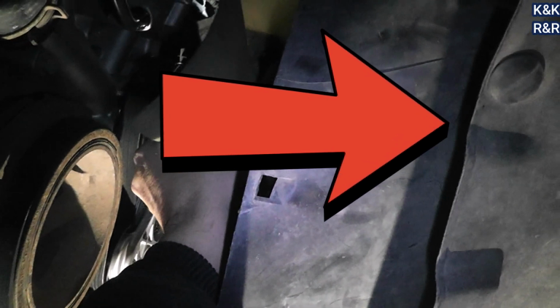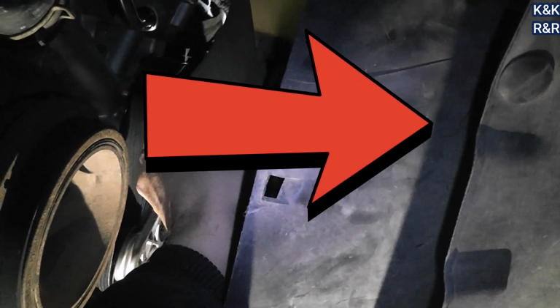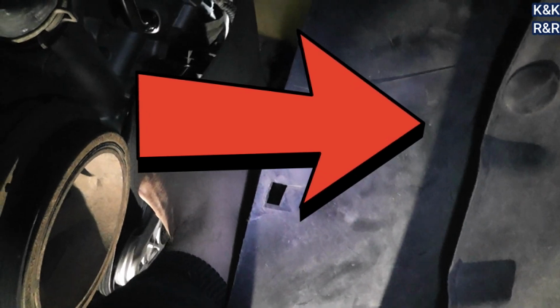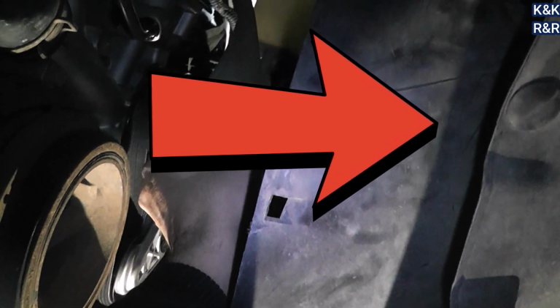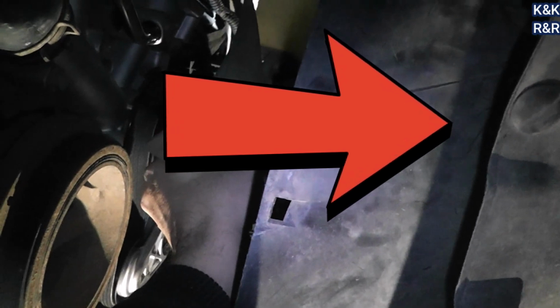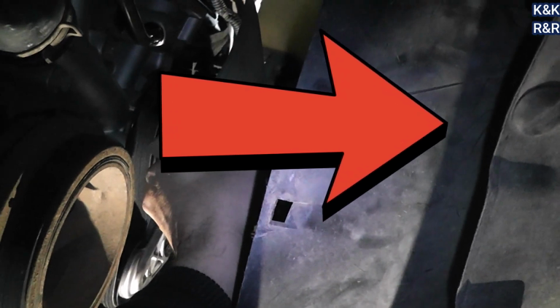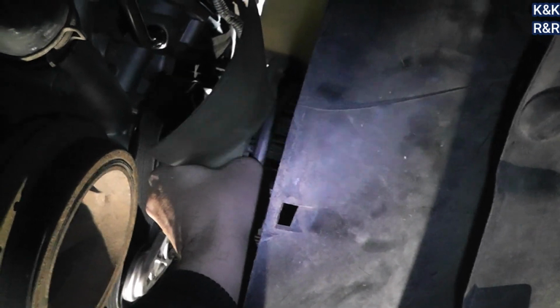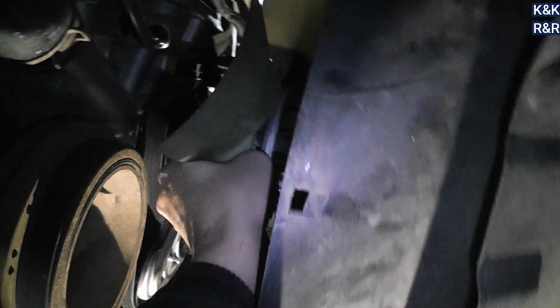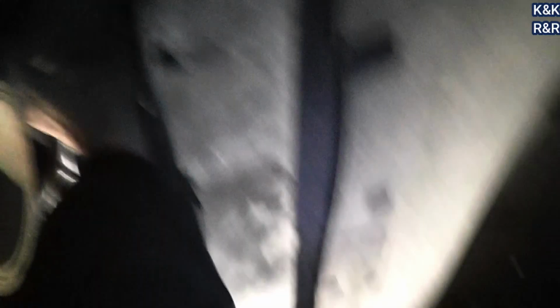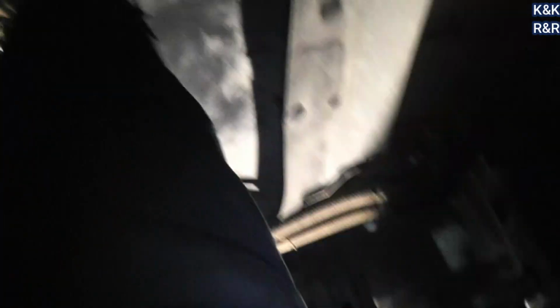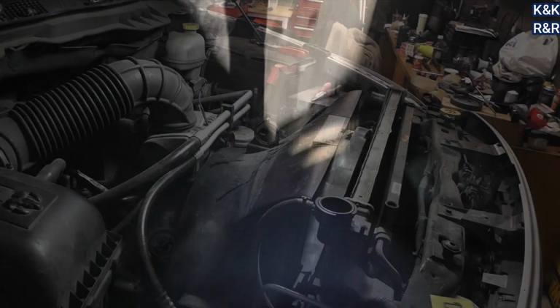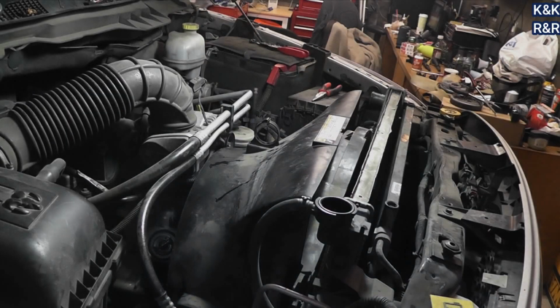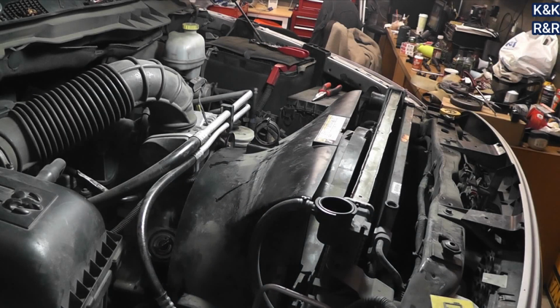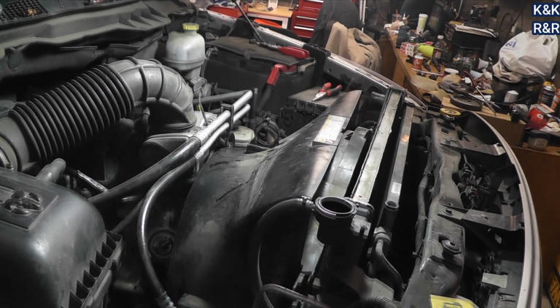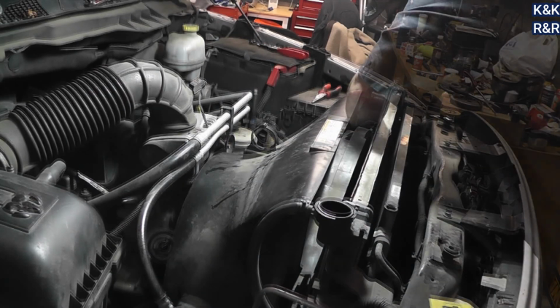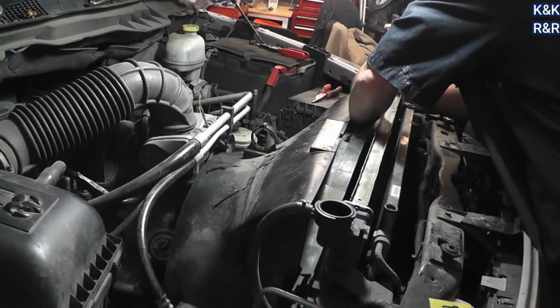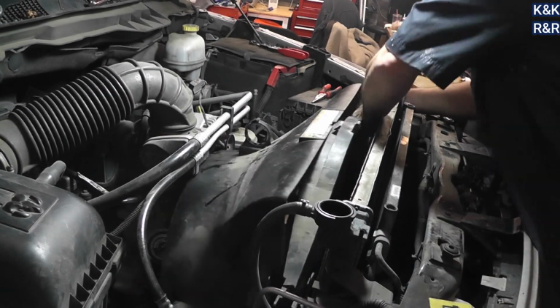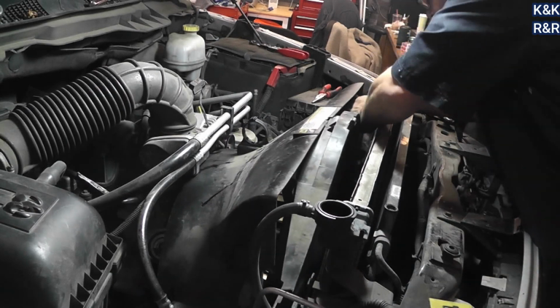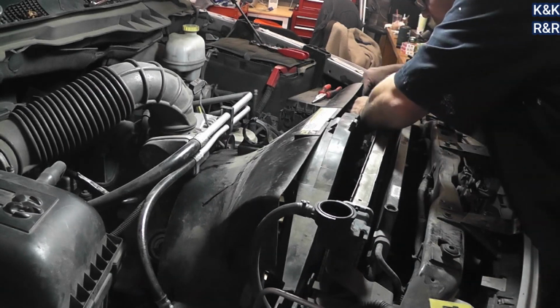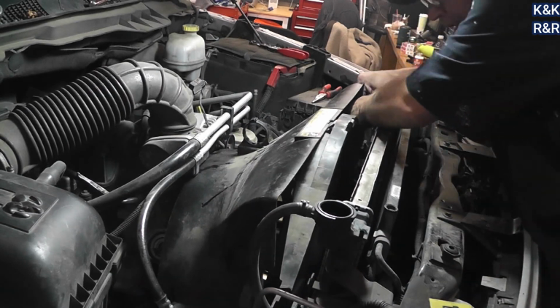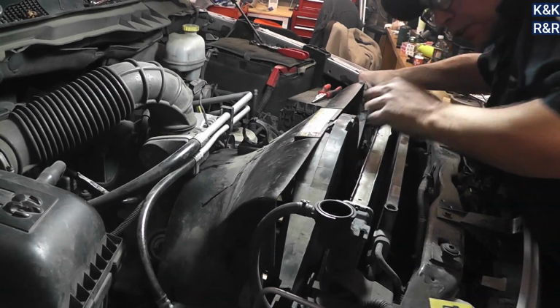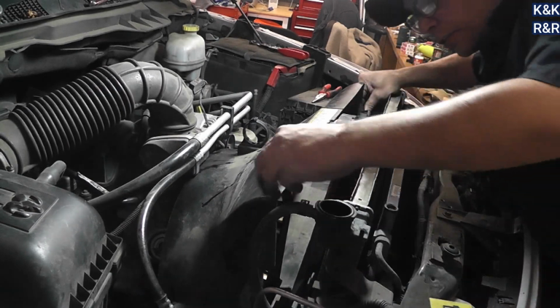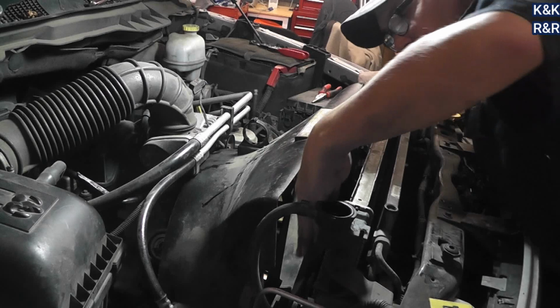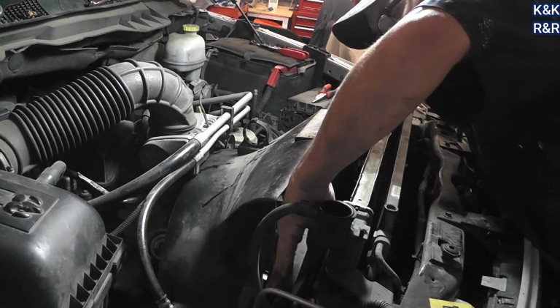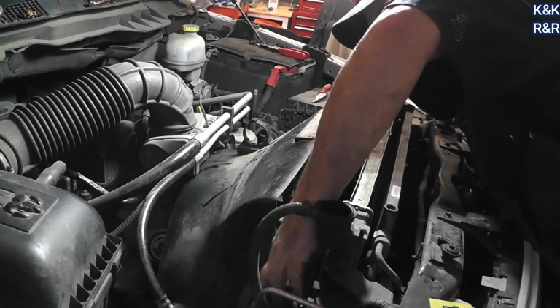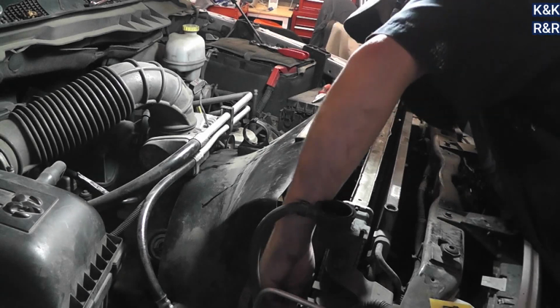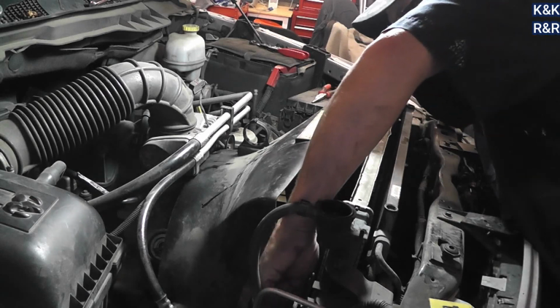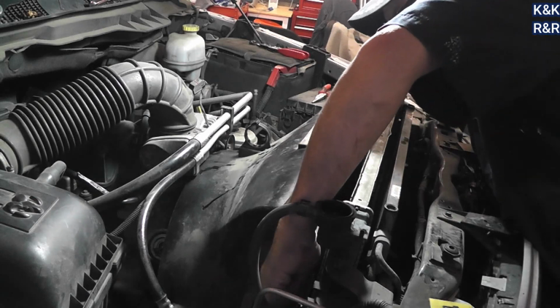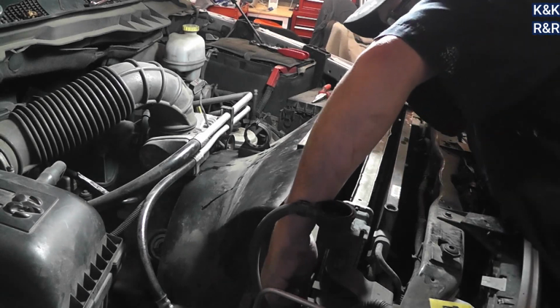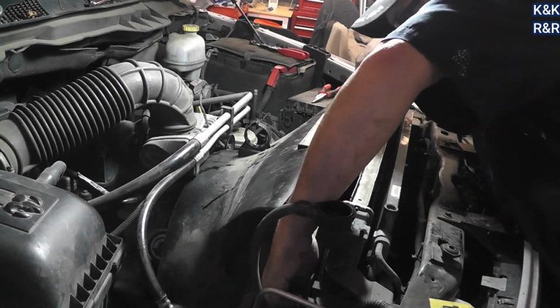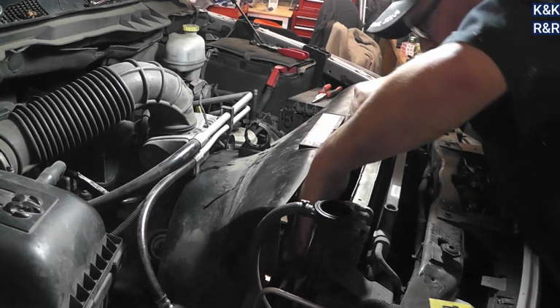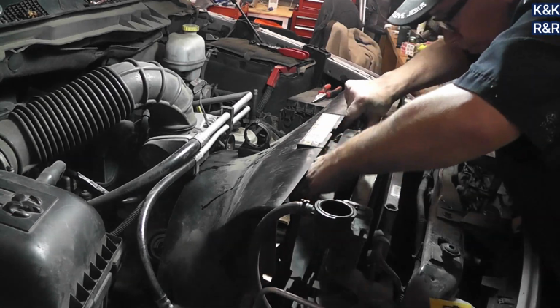What ends up happening with plastic impellers is the antifreeze starts eating out the plastic, you break a fin, and then you start getting a weird pulsation in your upper hose. Be very careful replacing the radiator — but I don't care here because we're replacing it anyway. Let me fish this sucker out; it's easier to come out through the bottom than trying to do it from the top.